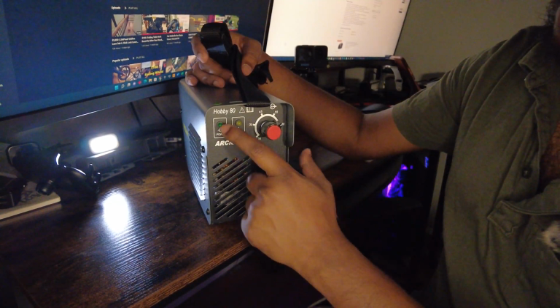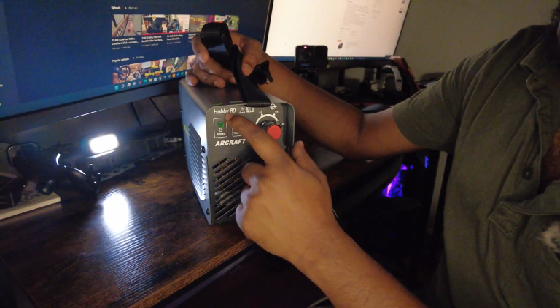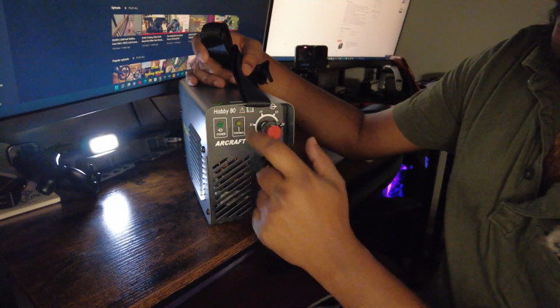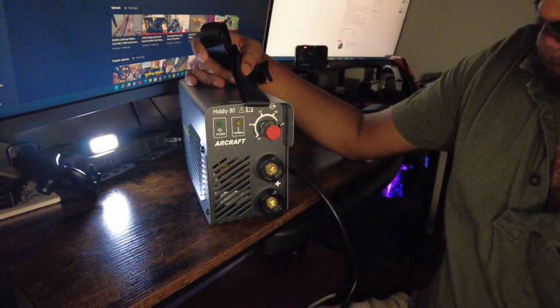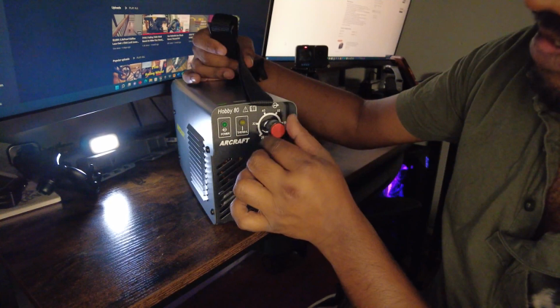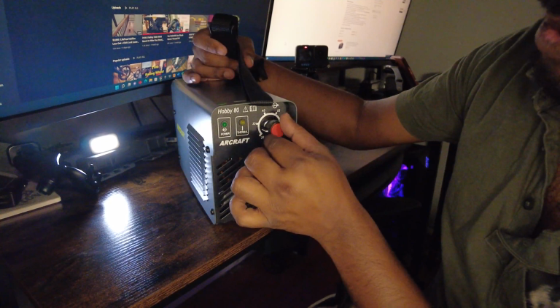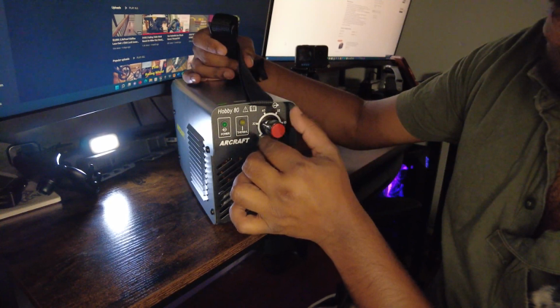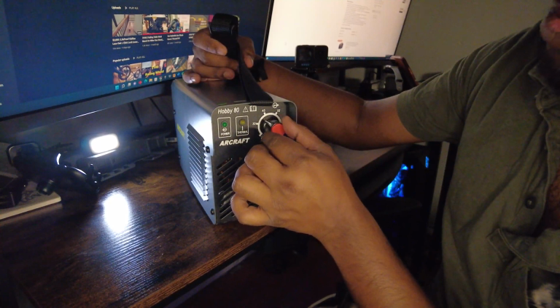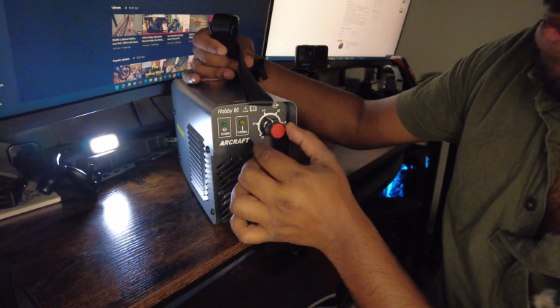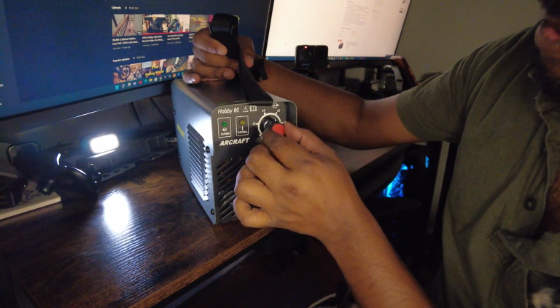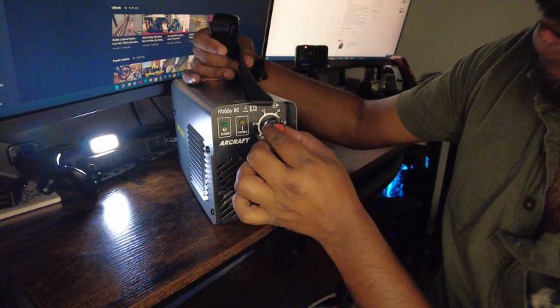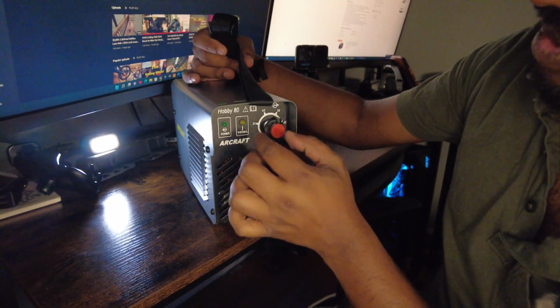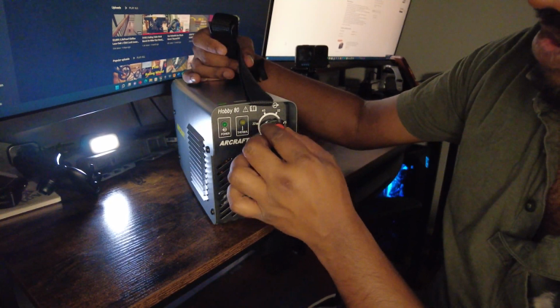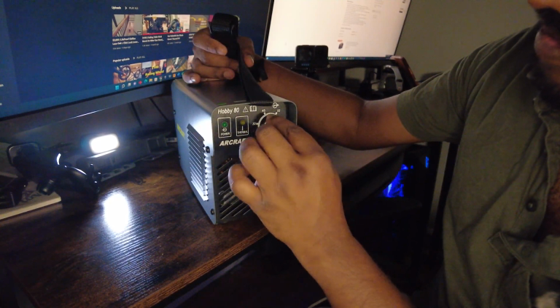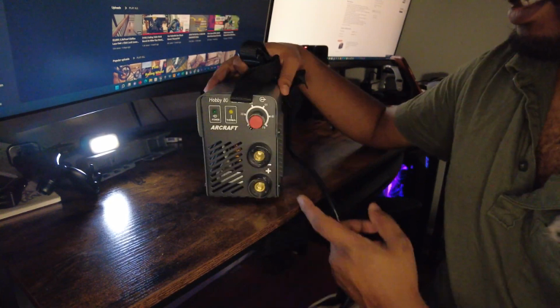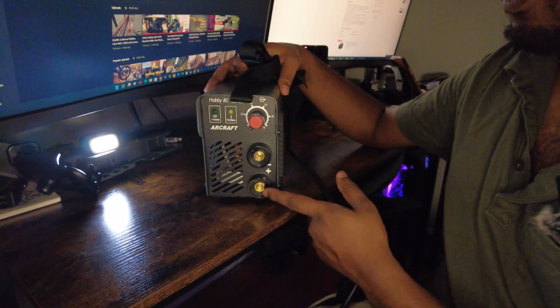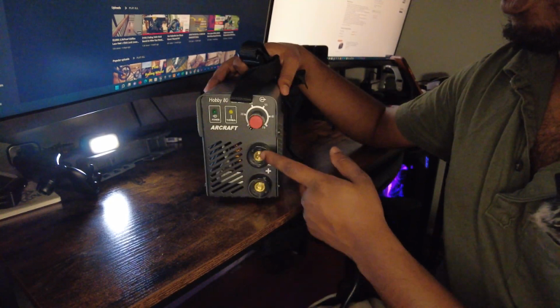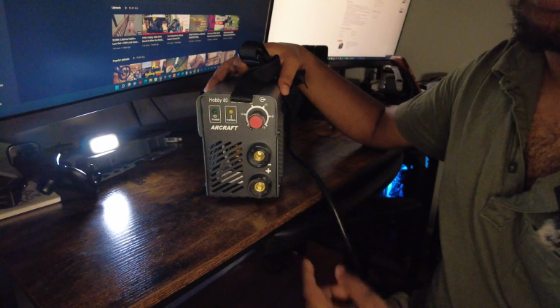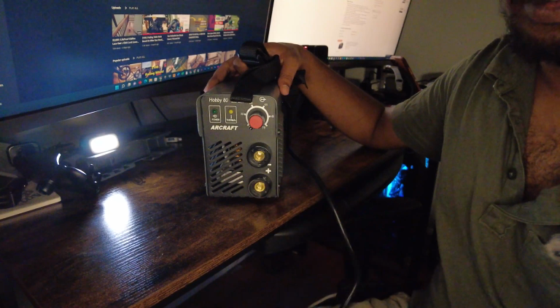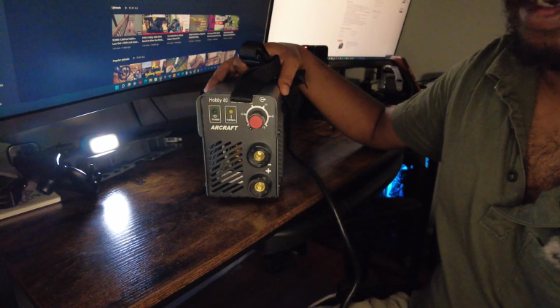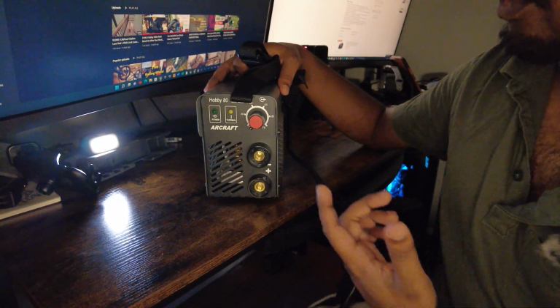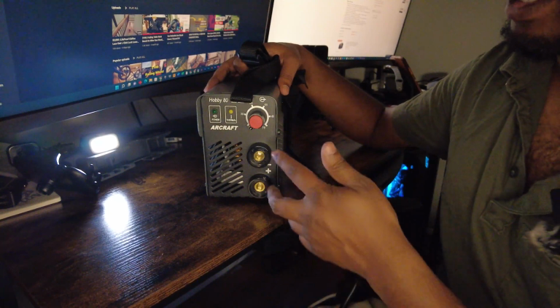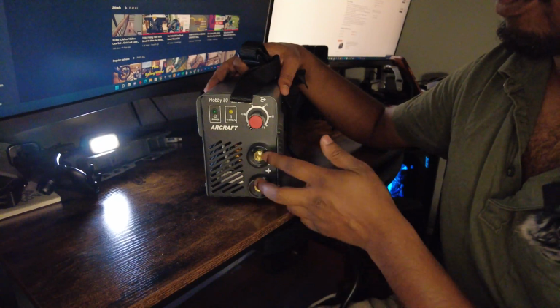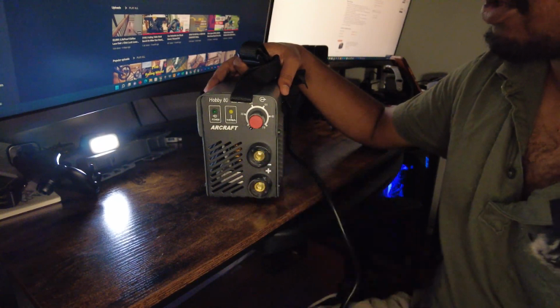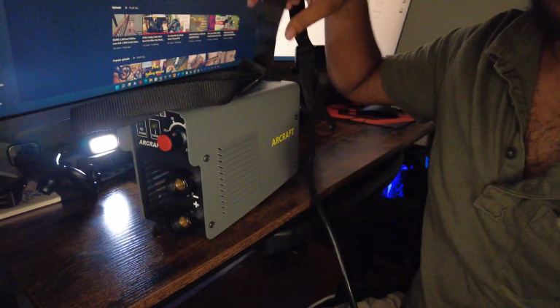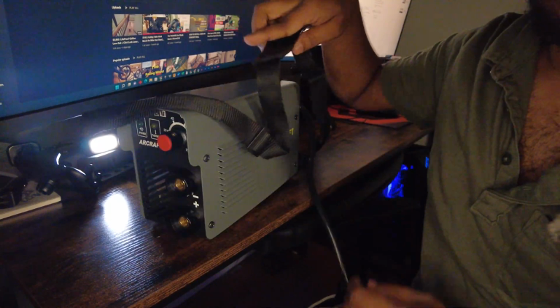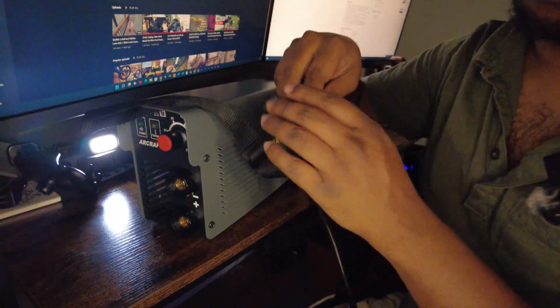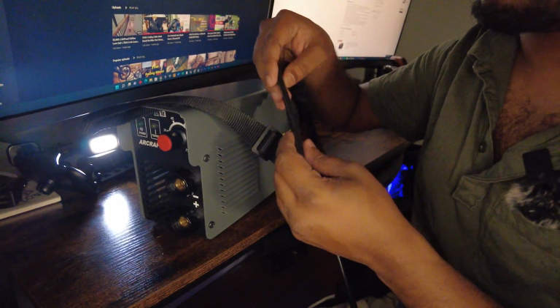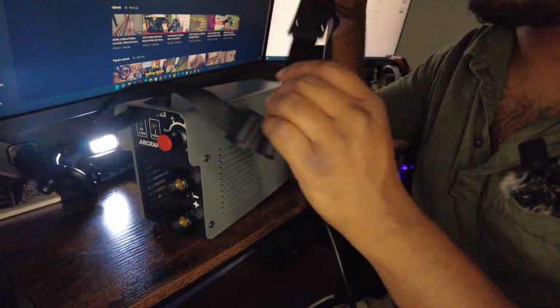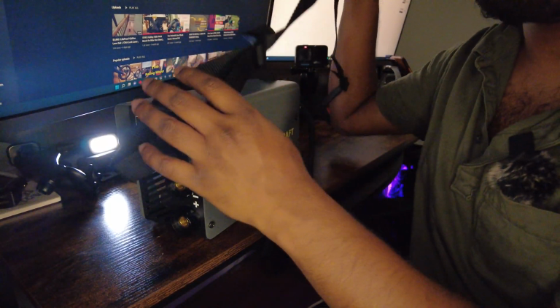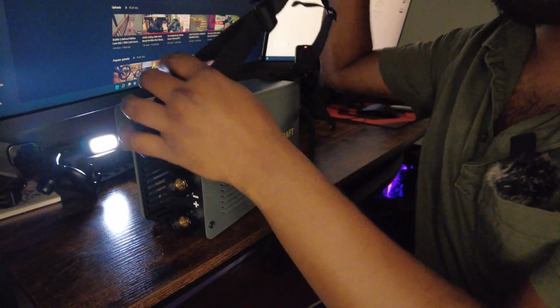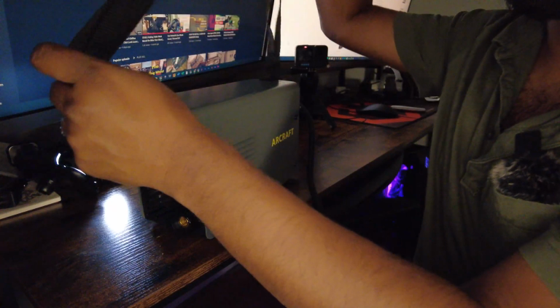The model number is Hobby 80. There's a knob for adjusting your welding settings, and this is also where the two included wires actually hook onto the machine.